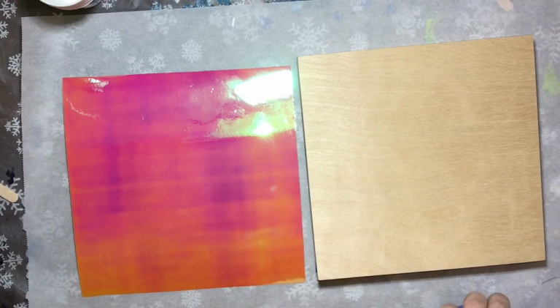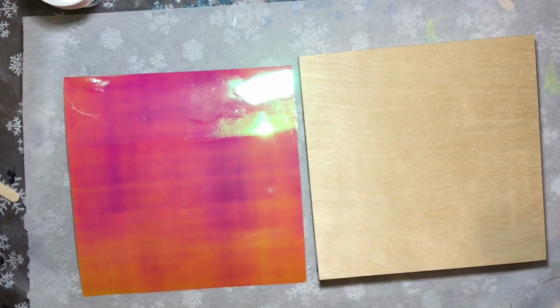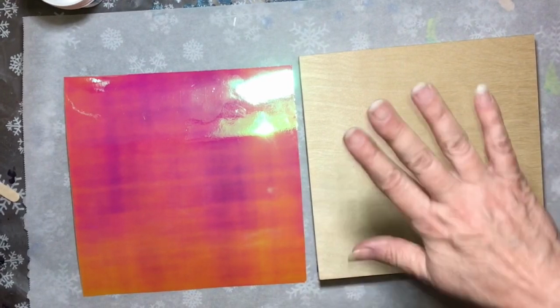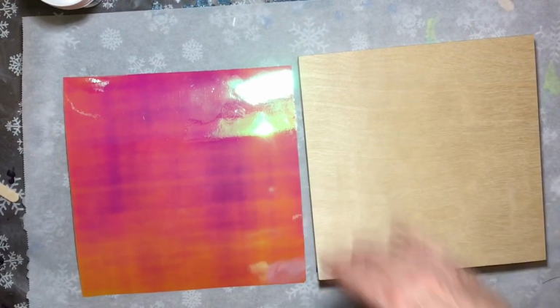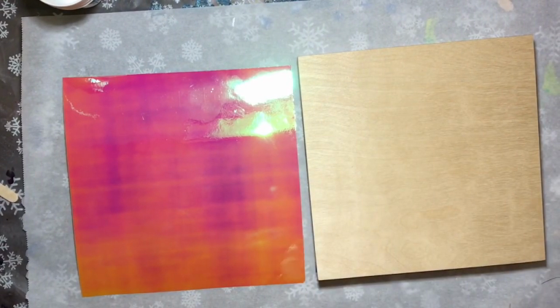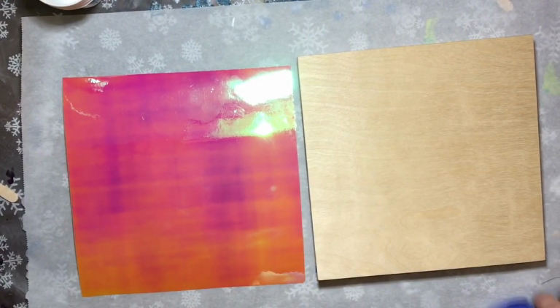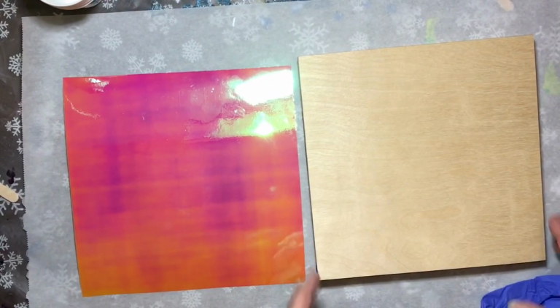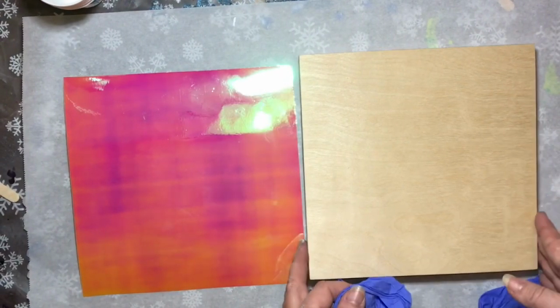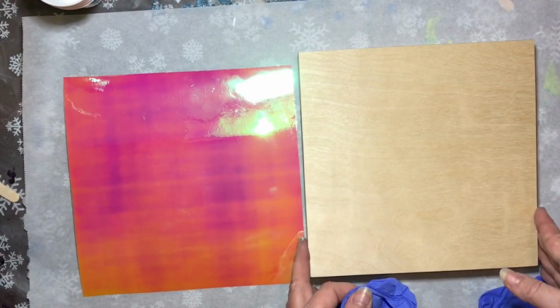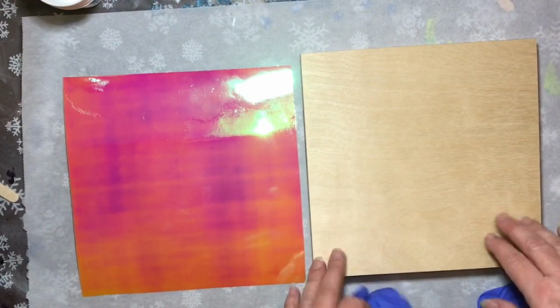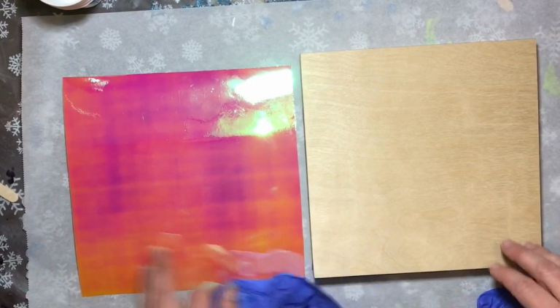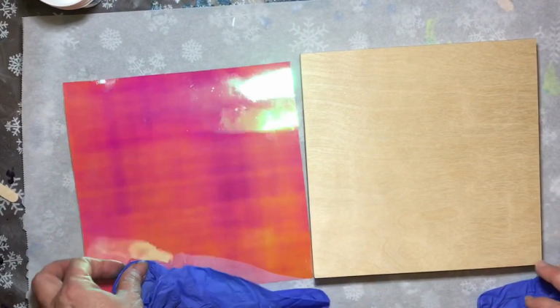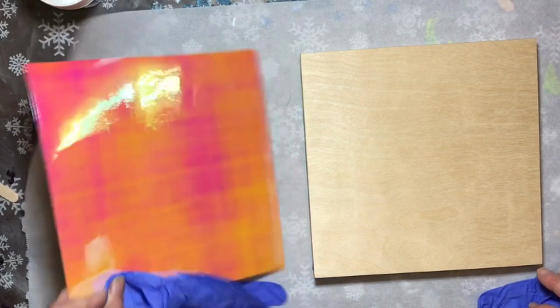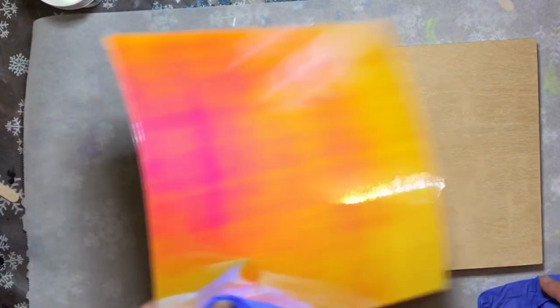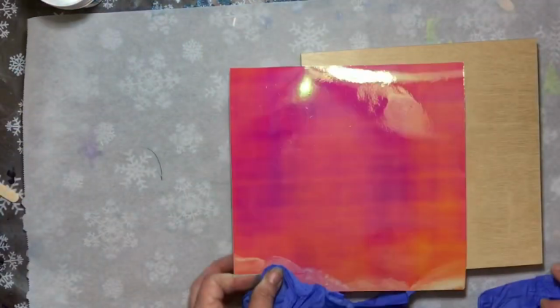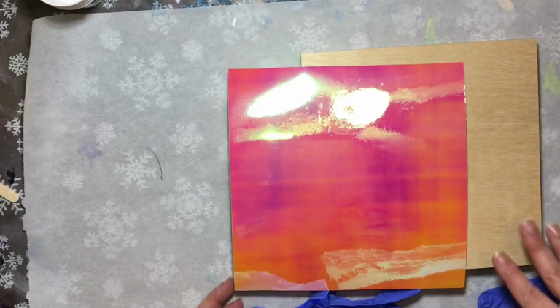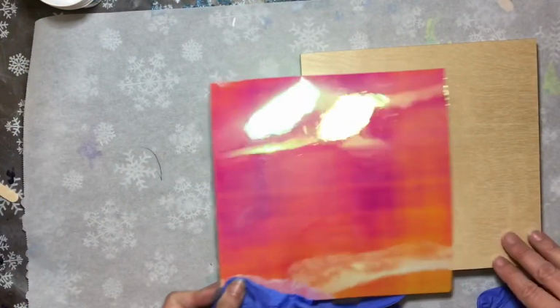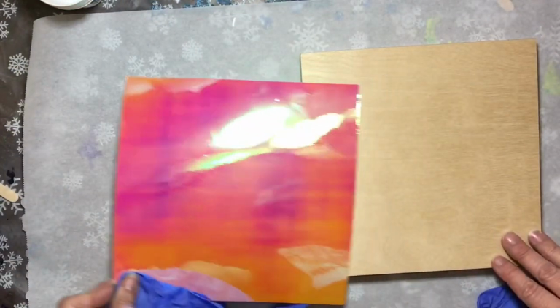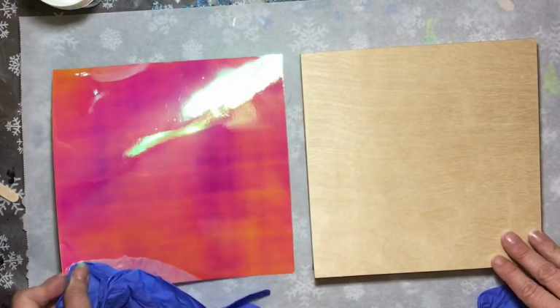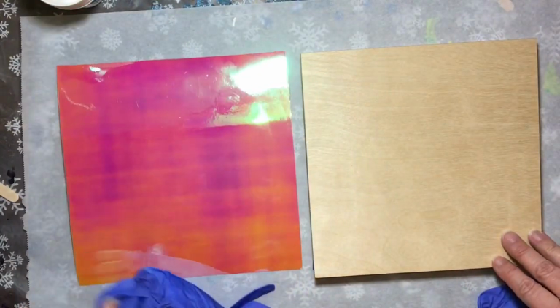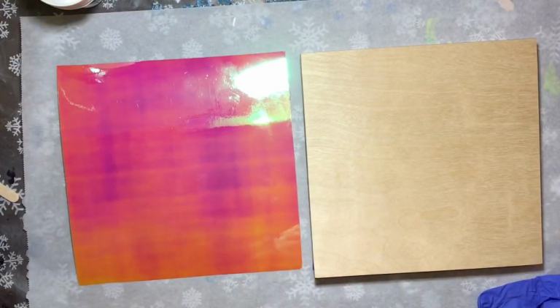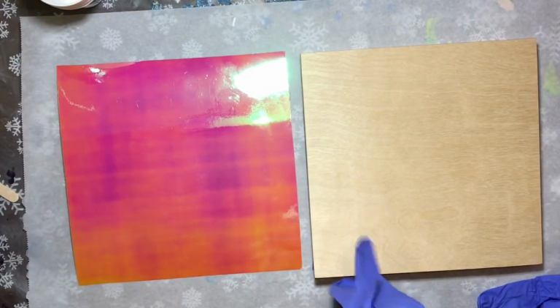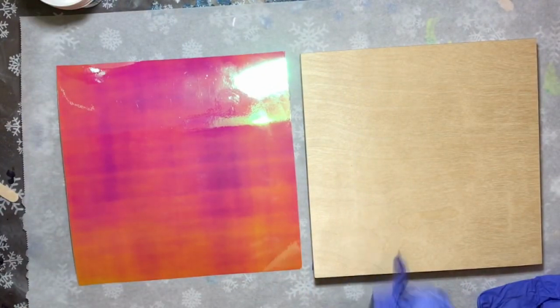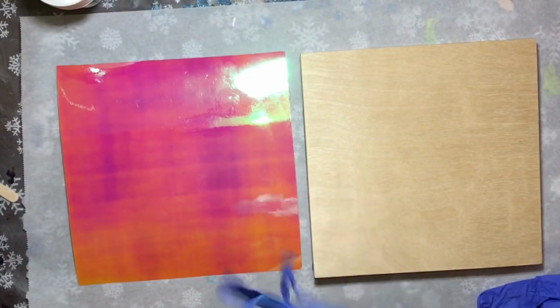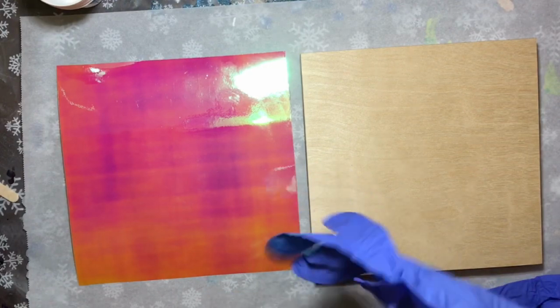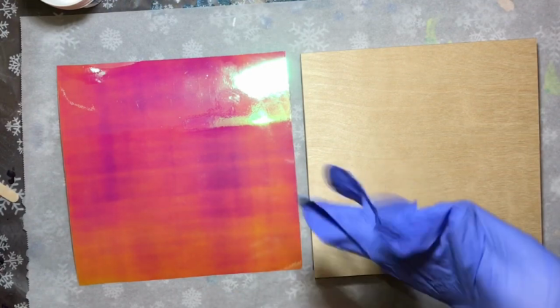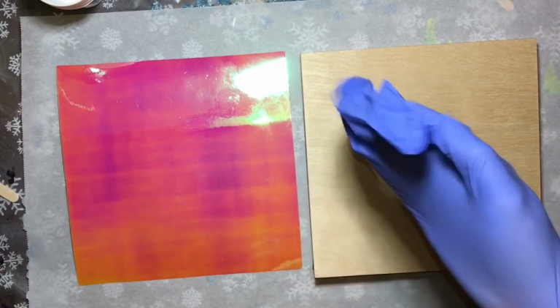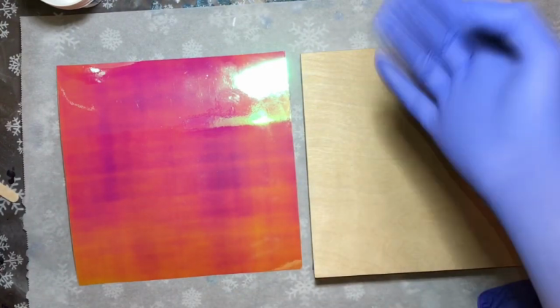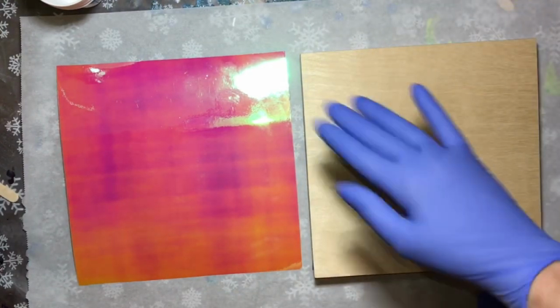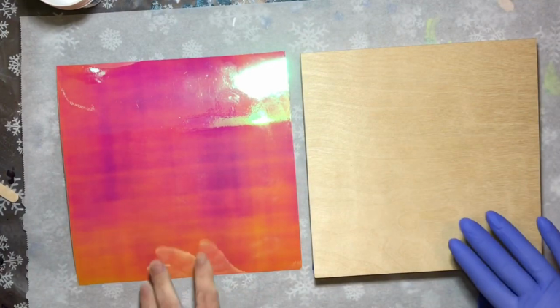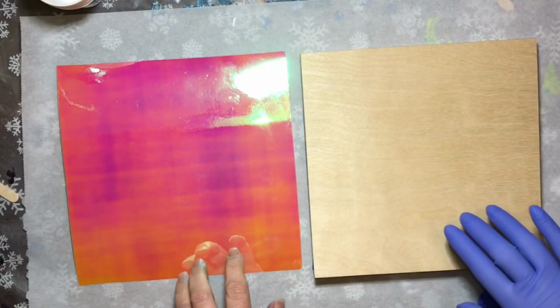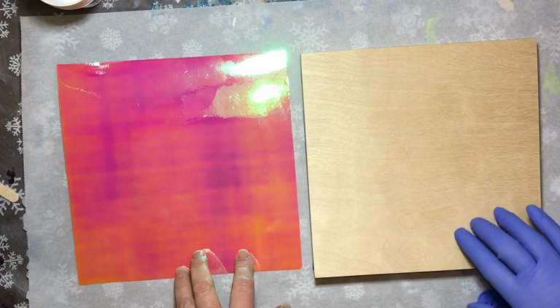Hey y'all, this is Kim with Creative Excavades, and today I'm working on this 8x8 birch wood panel. I have some Cricut holographic vinyl that I'm going to cover it with.